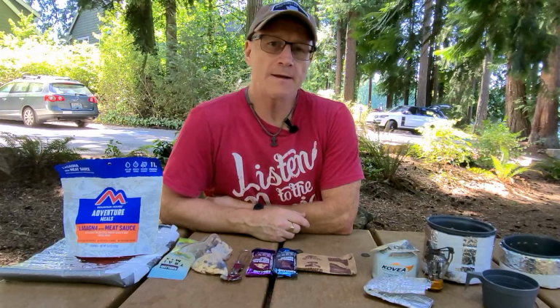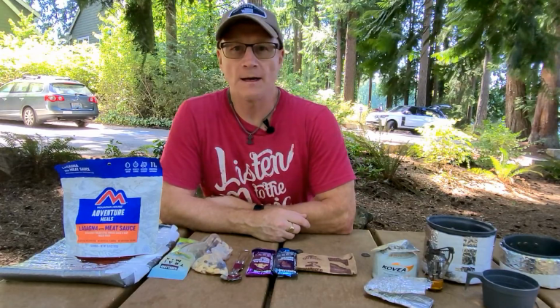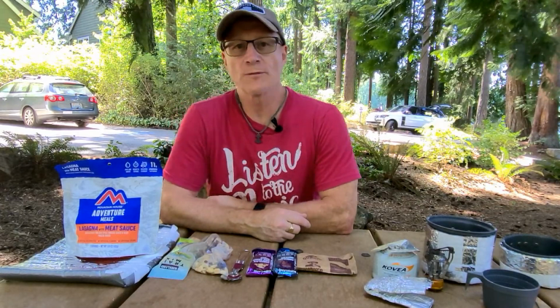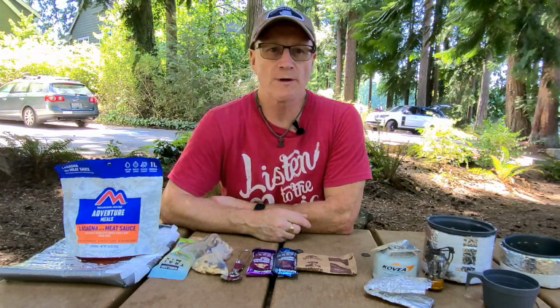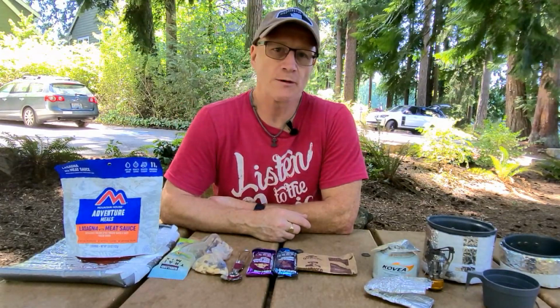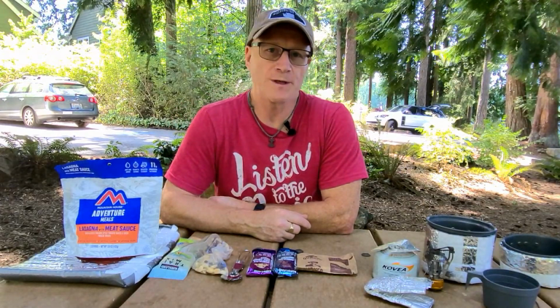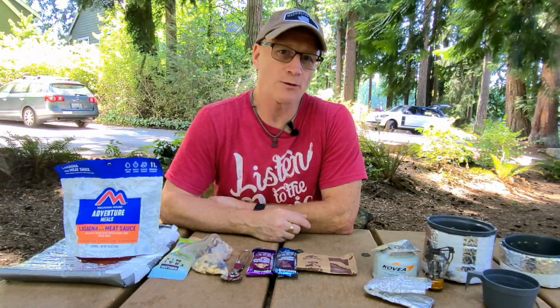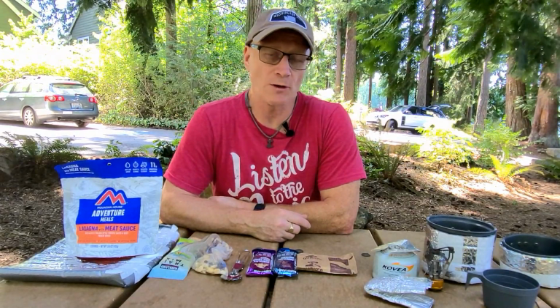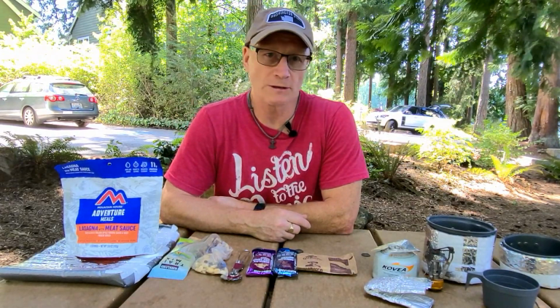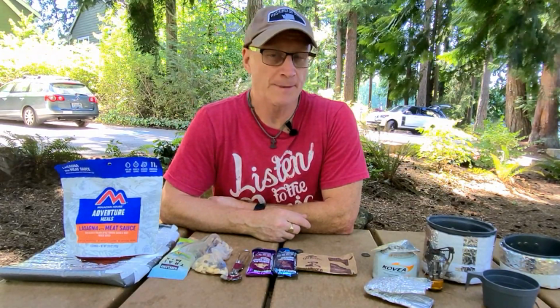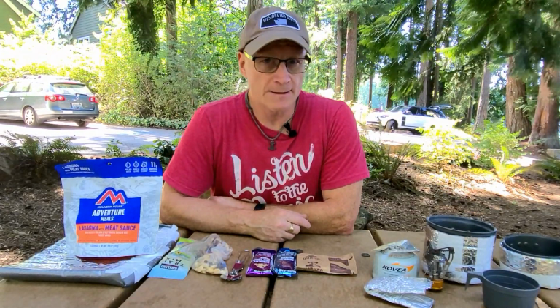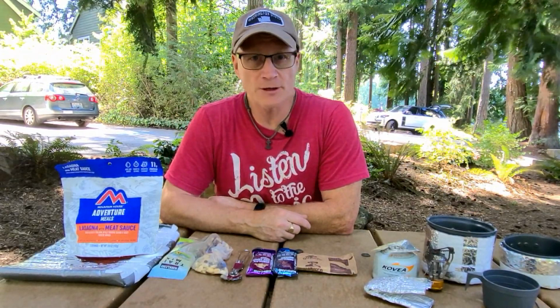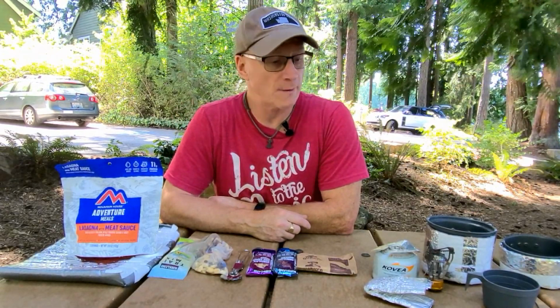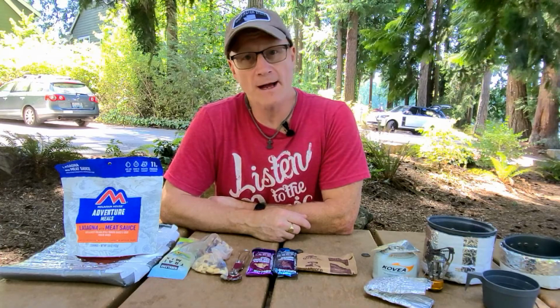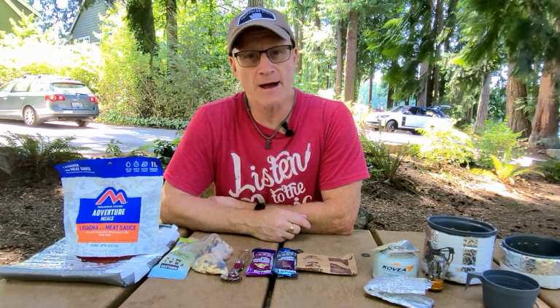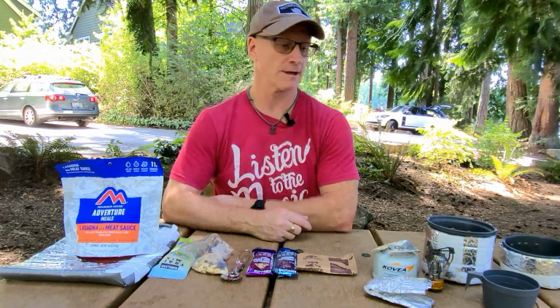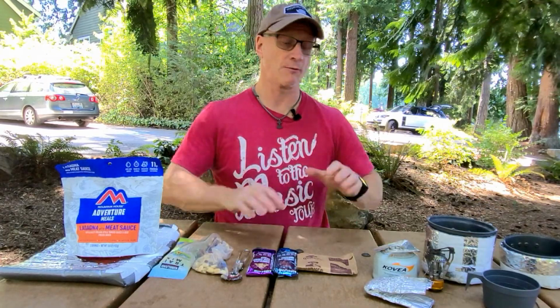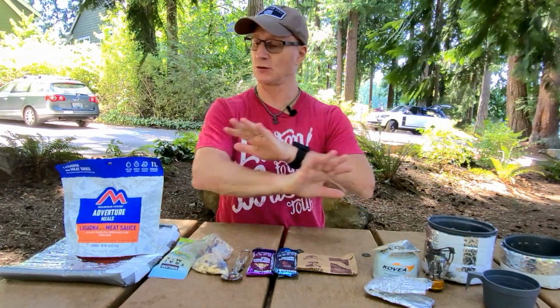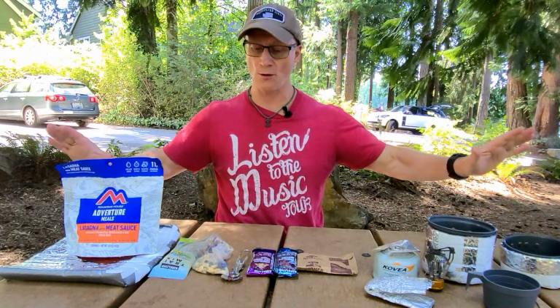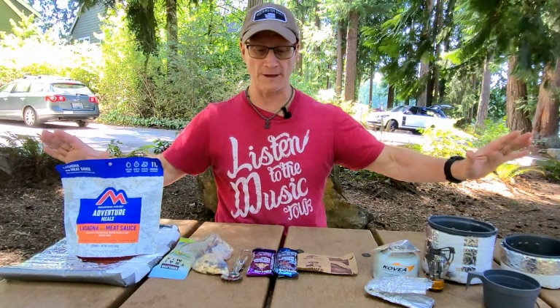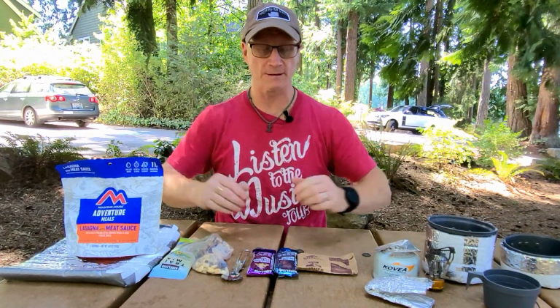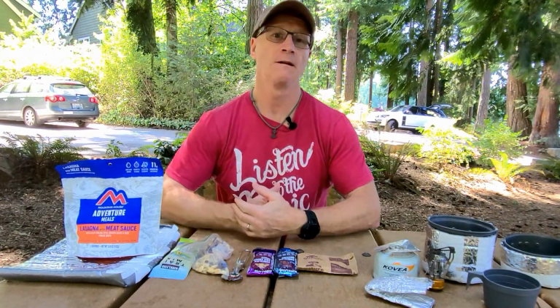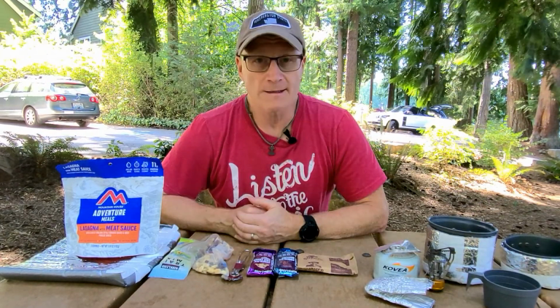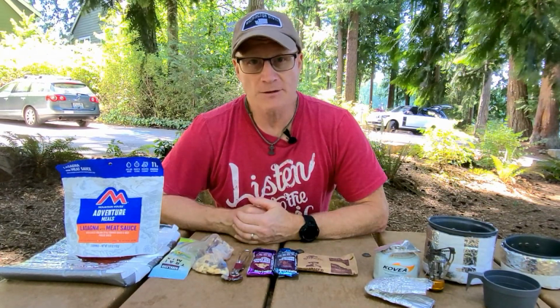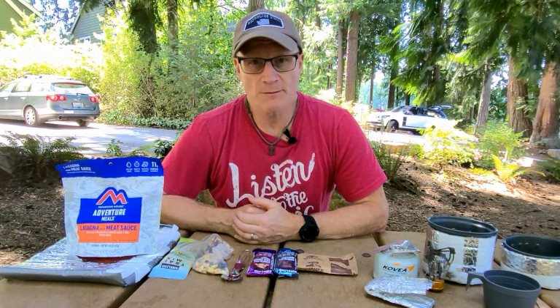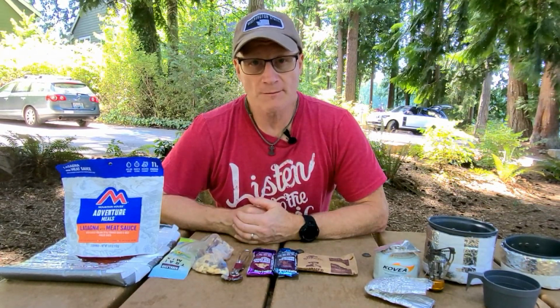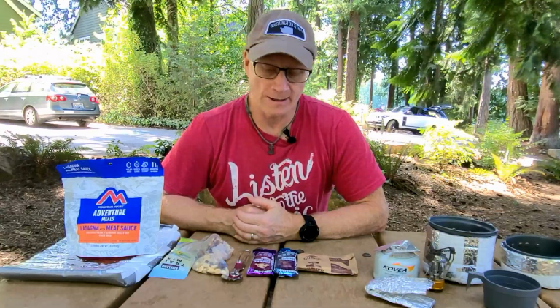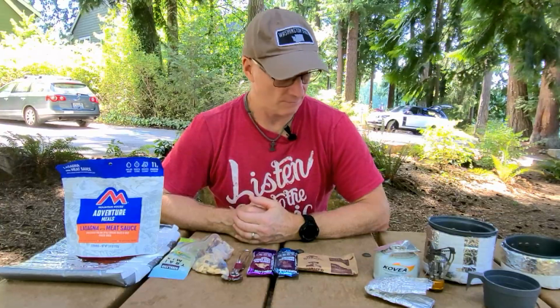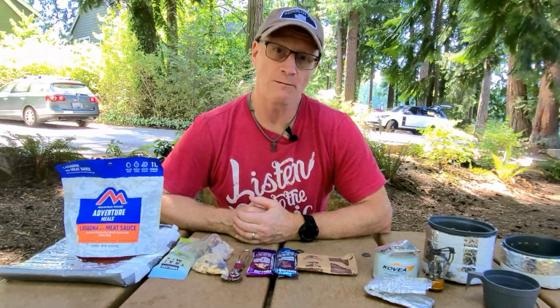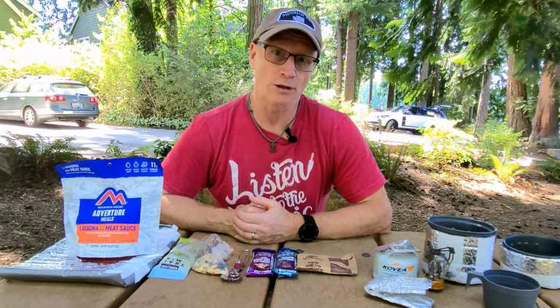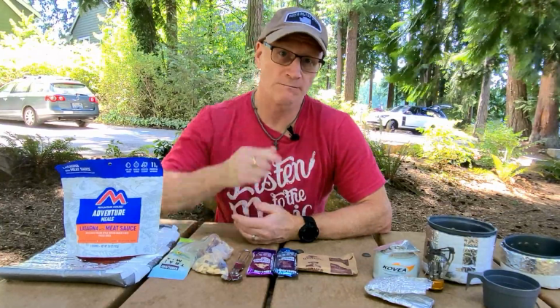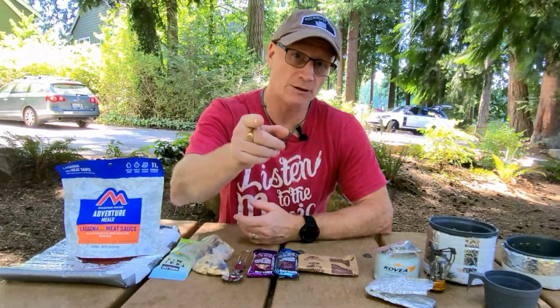Hi there and welcome to another episode of Amputee Outdoors. I'm your host Glenn, and today I'm going to talk about what I've found that replaces all of this and saves on sodium, weight, and bulk. Stay tuned.